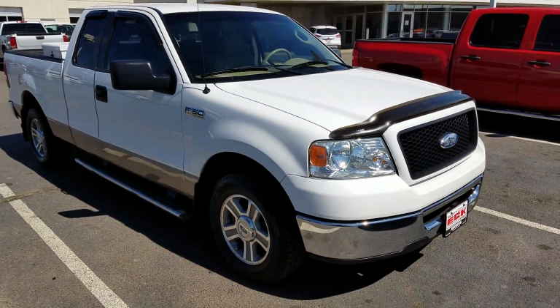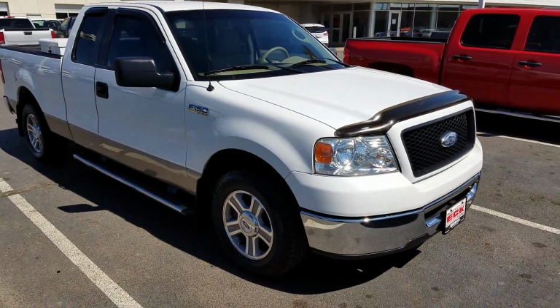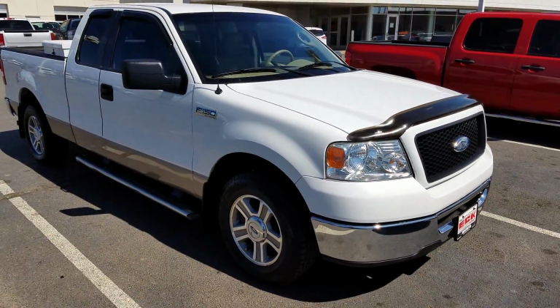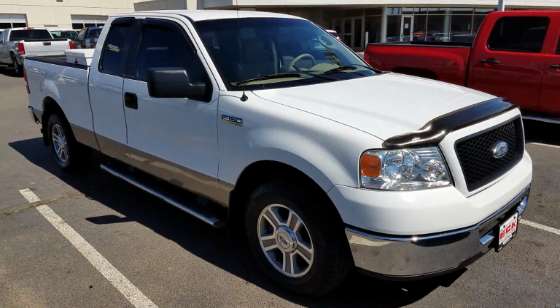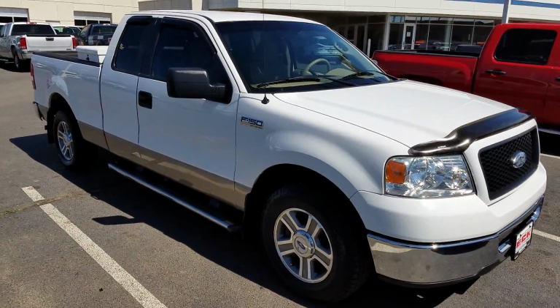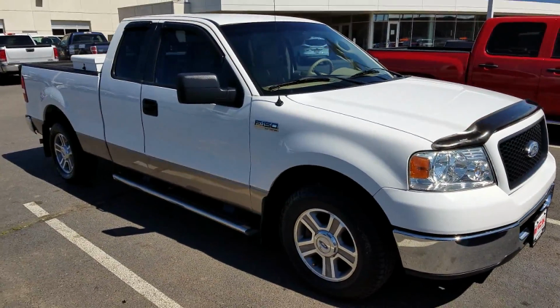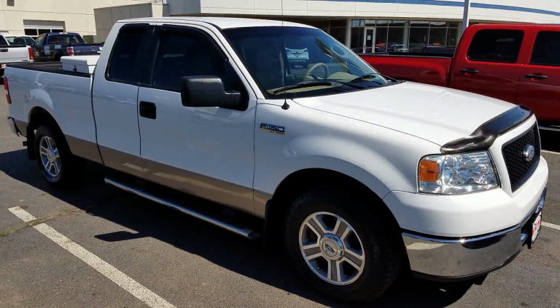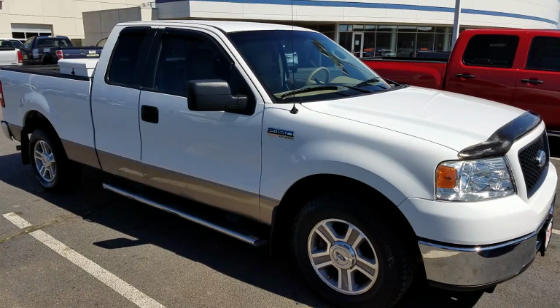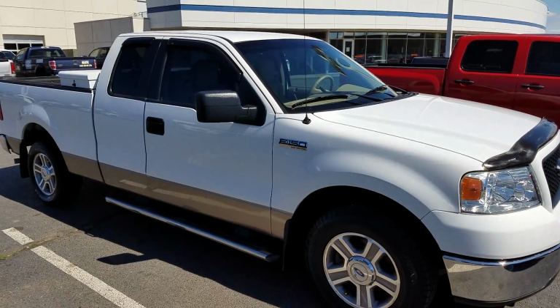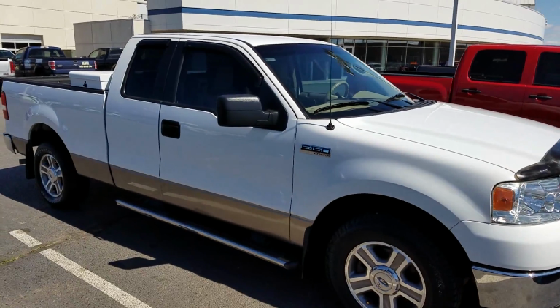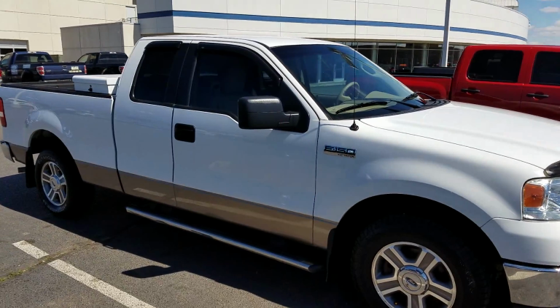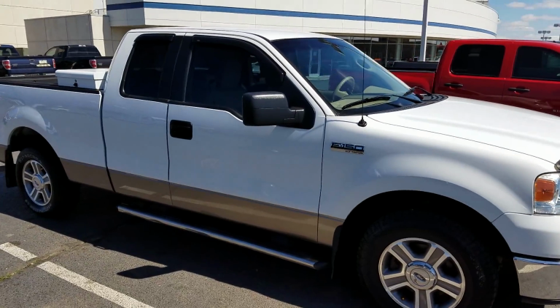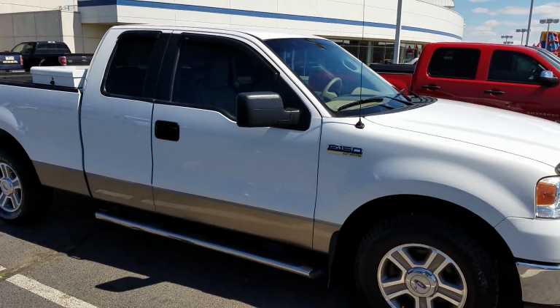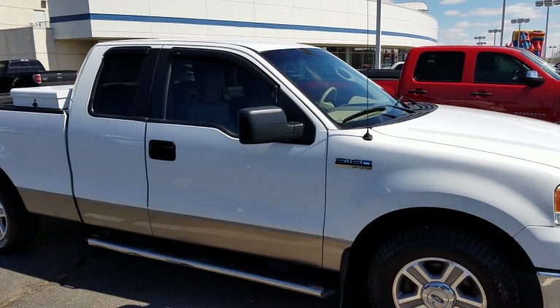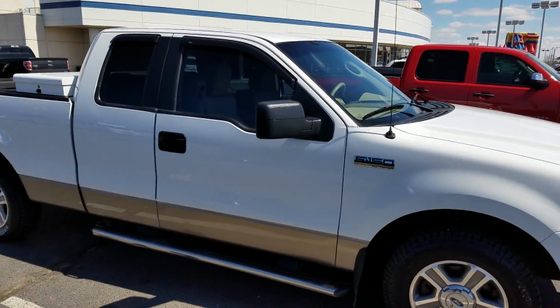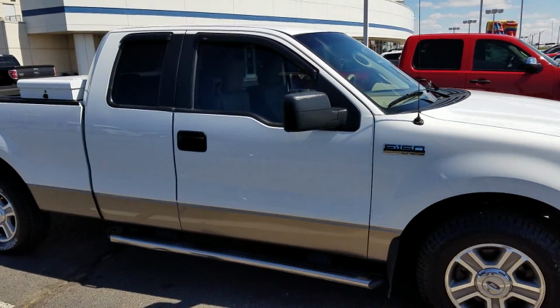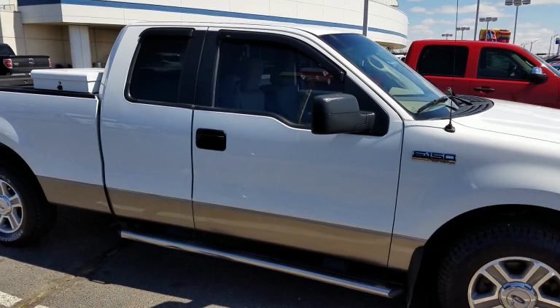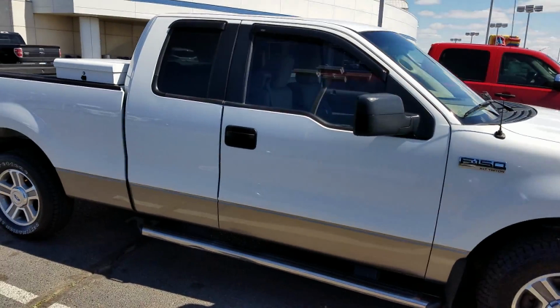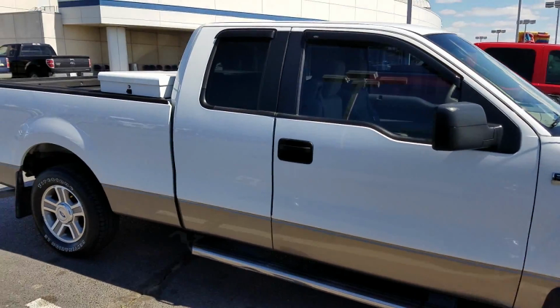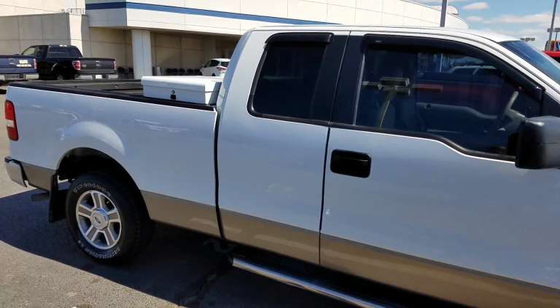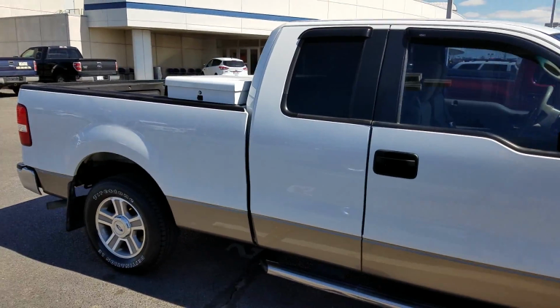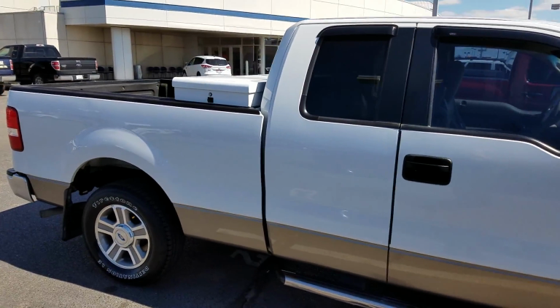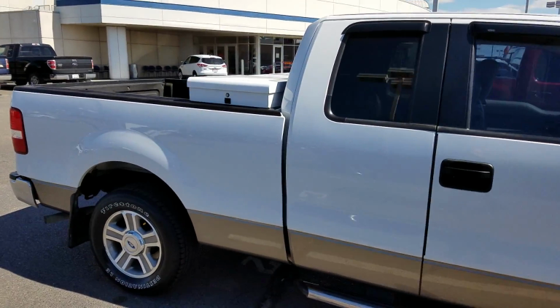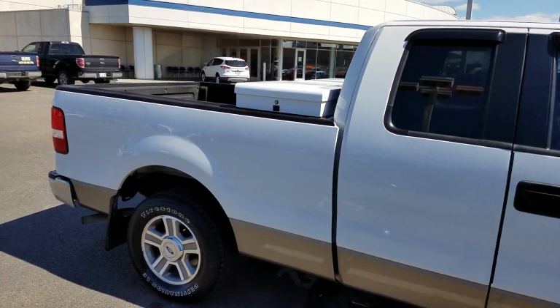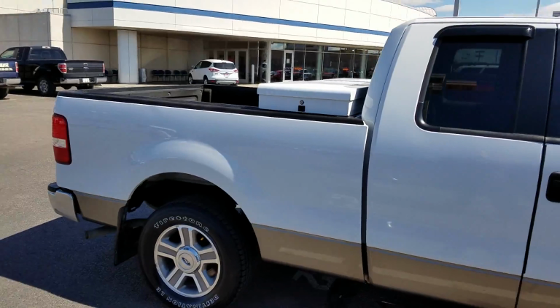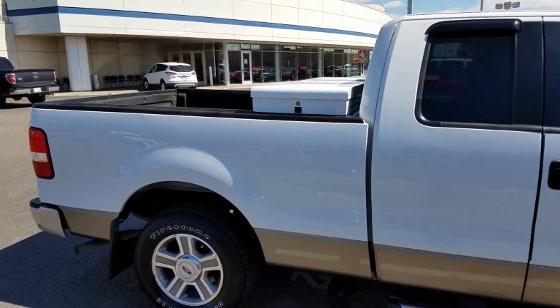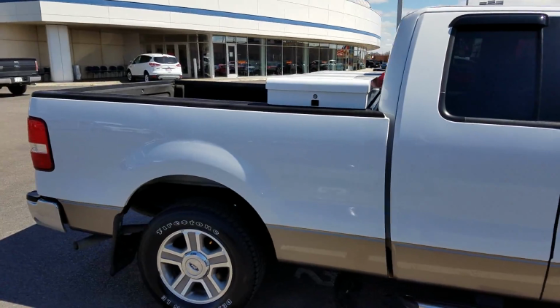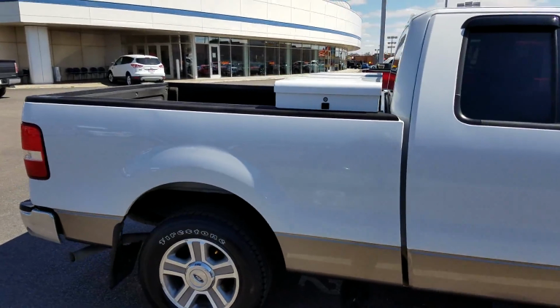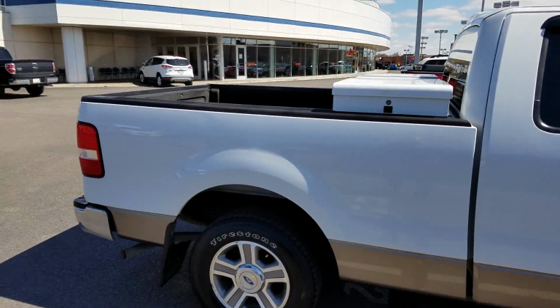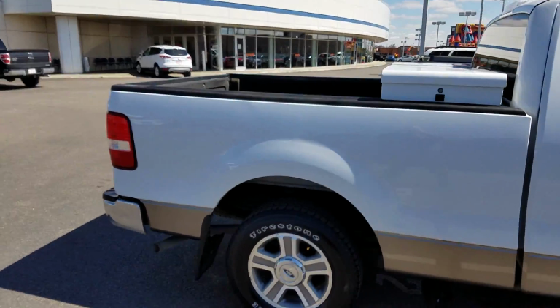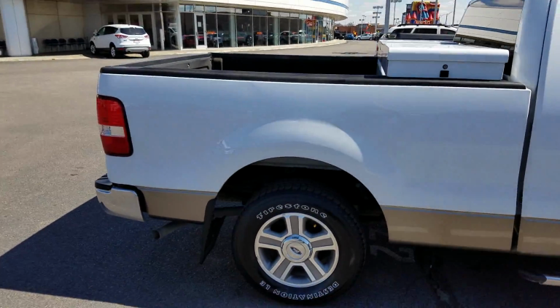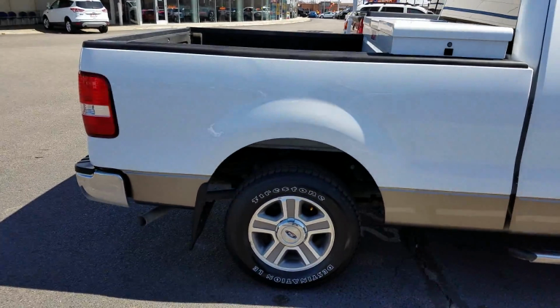It's a super cab, so you can fit six in there if you need to, if you just flip the center console up. Rear wheel drive XLT with a Triton motor.